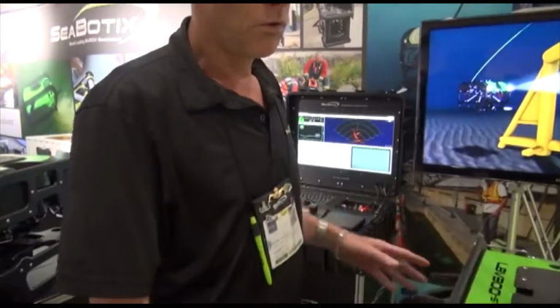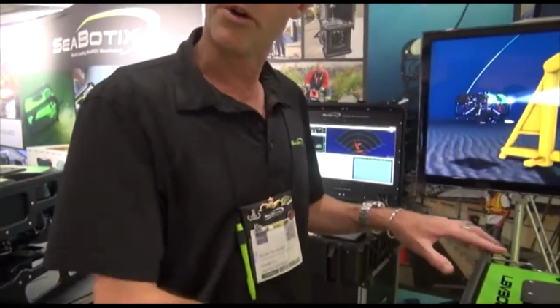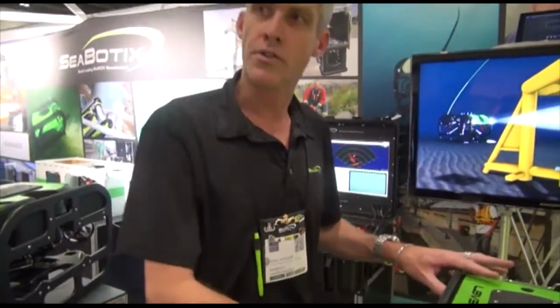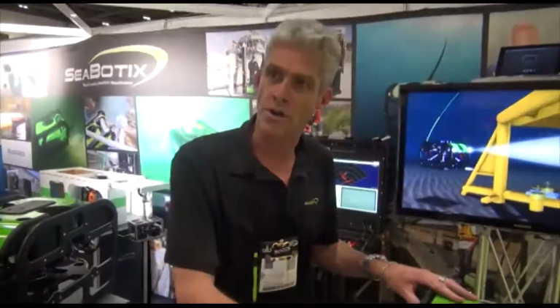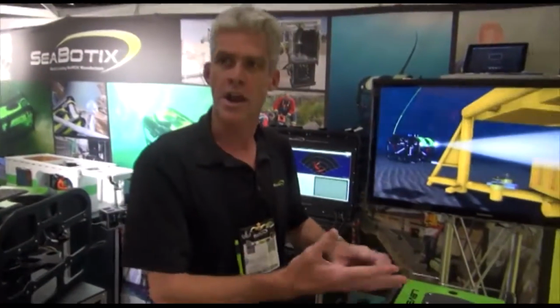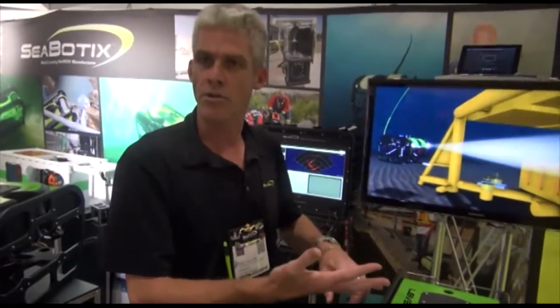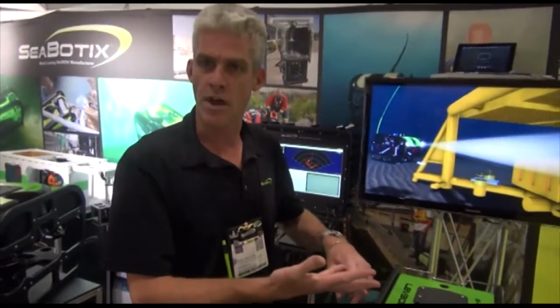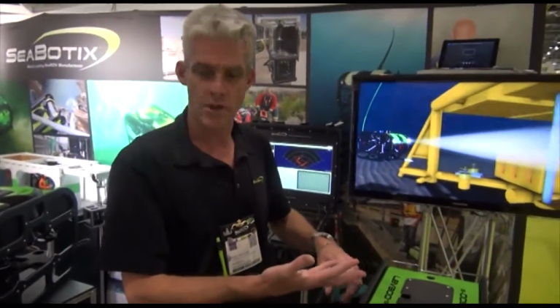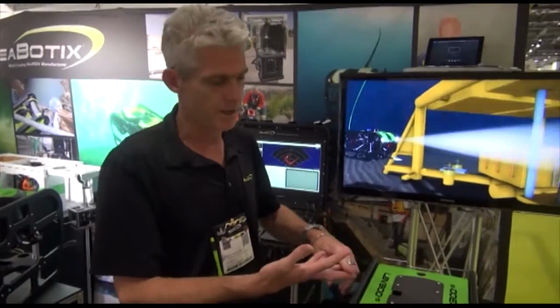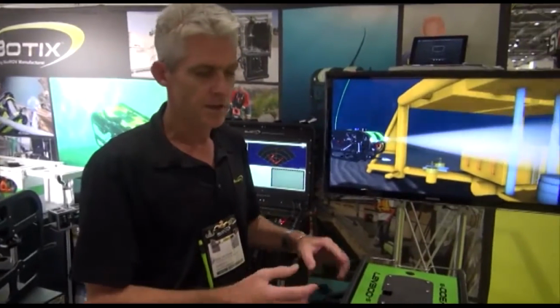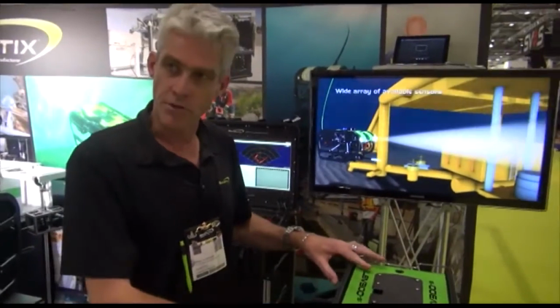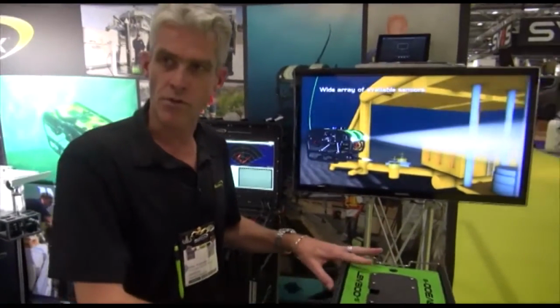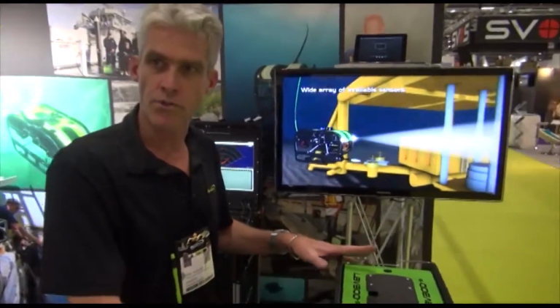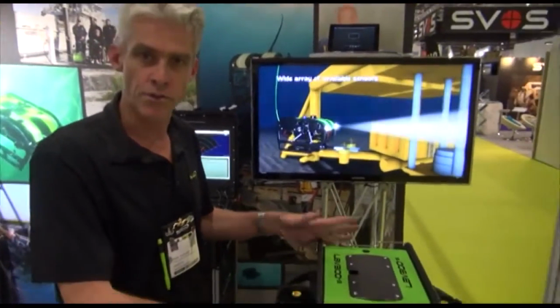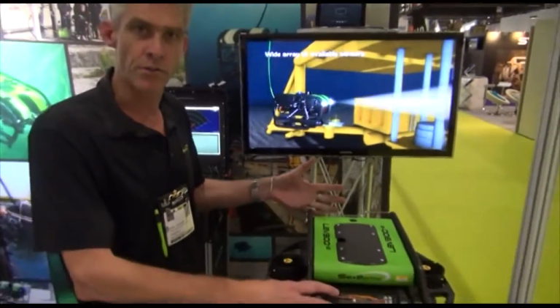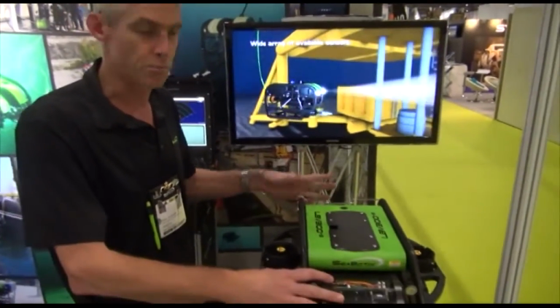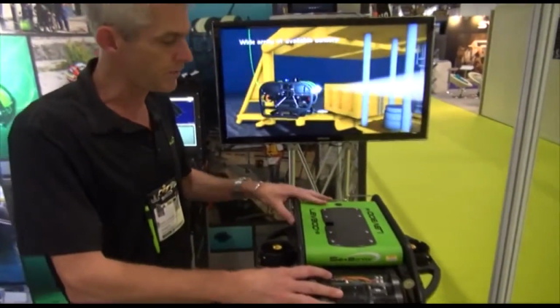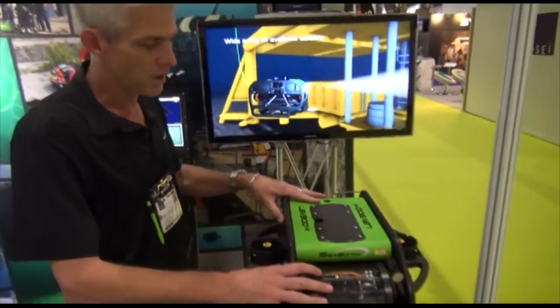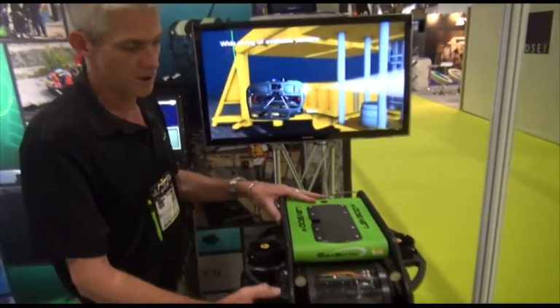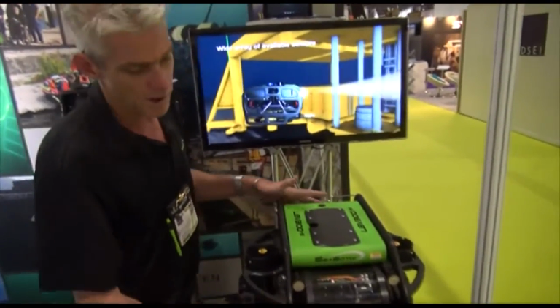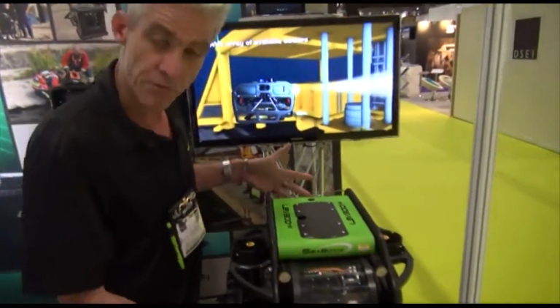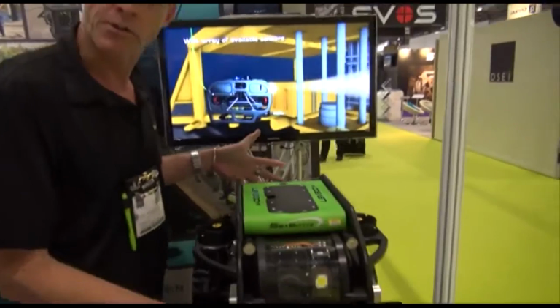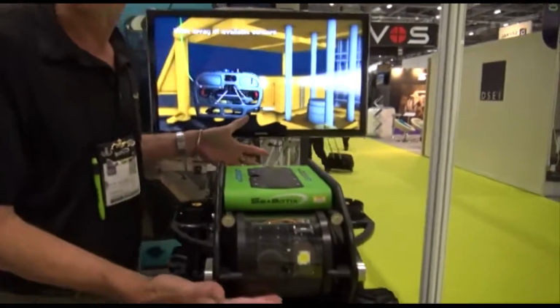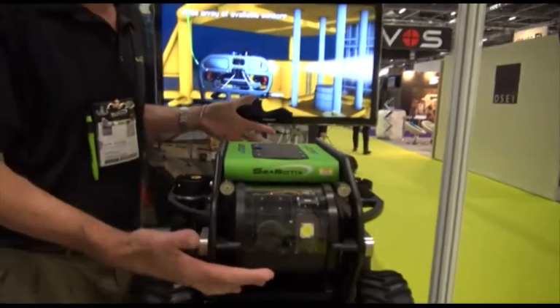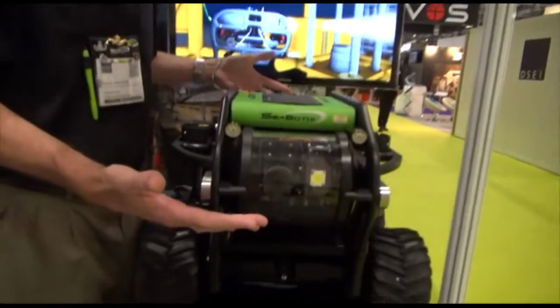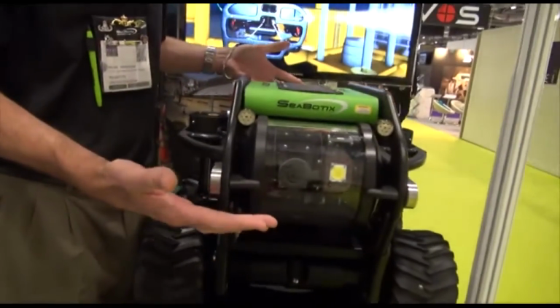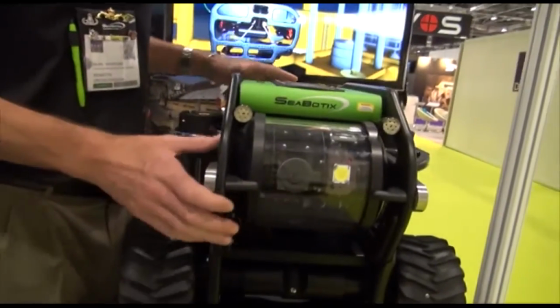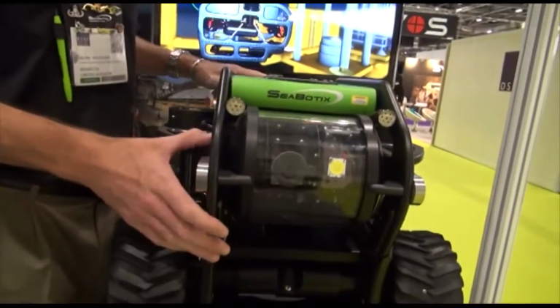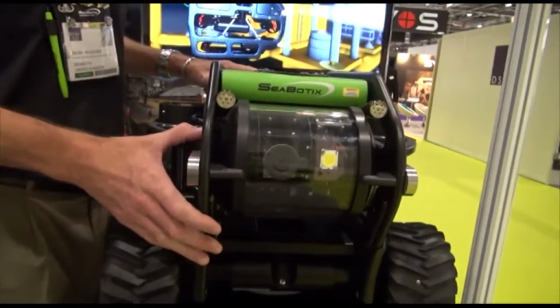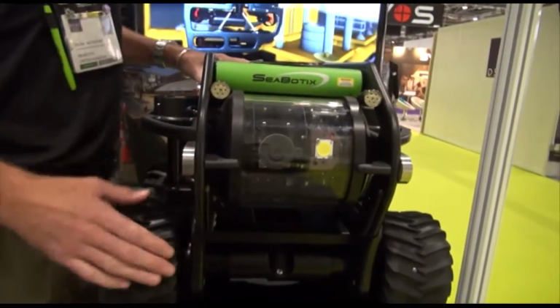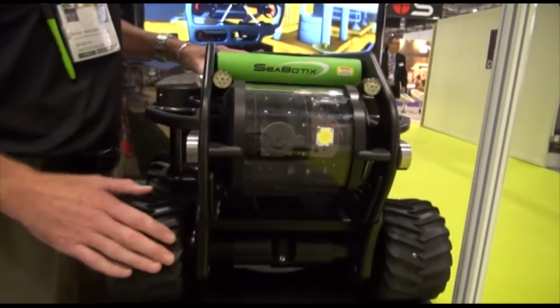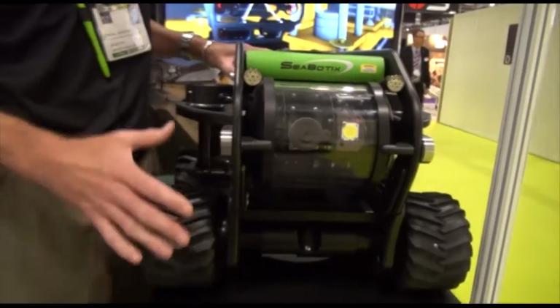We'll put sensors on here — cameras, depth, heading, imaging sonars for seeing in zero visibility. And we'll fly like a traditional — think about flying like a helicopter underwater.